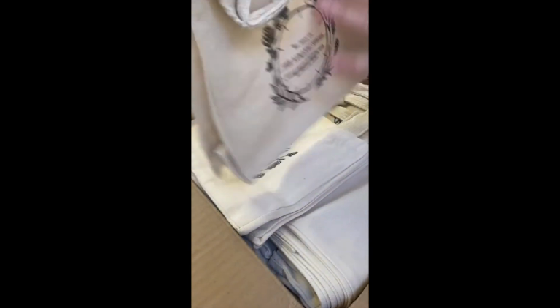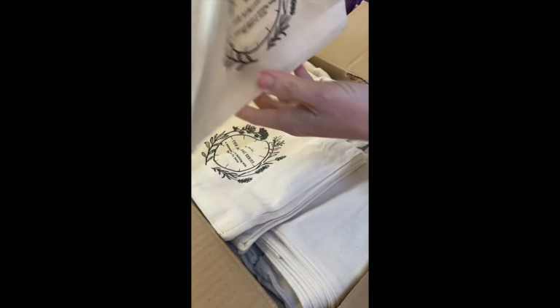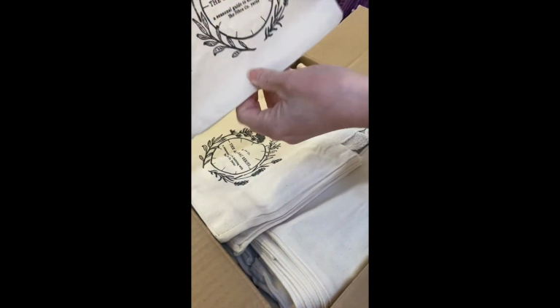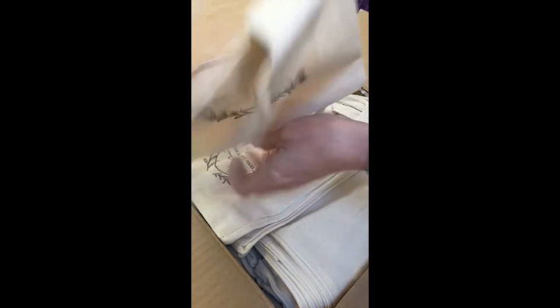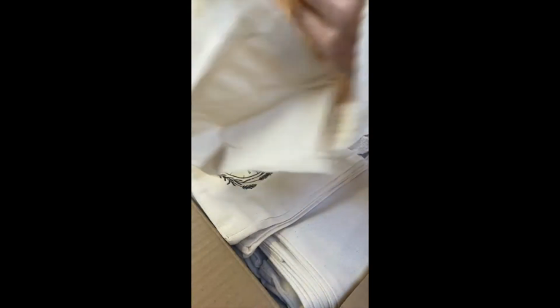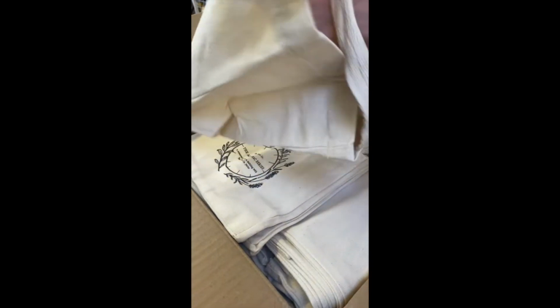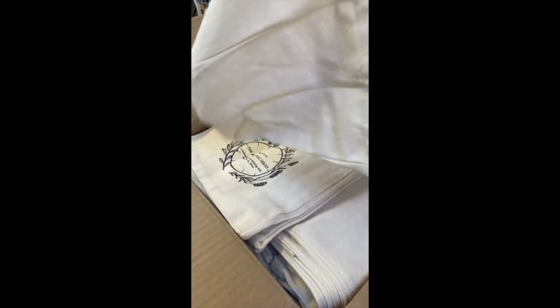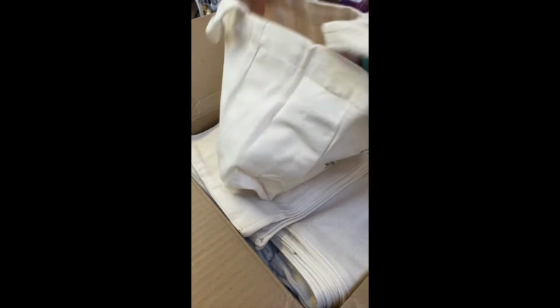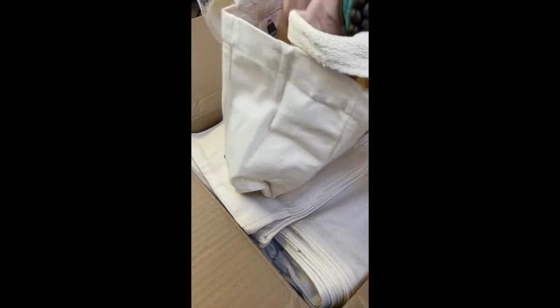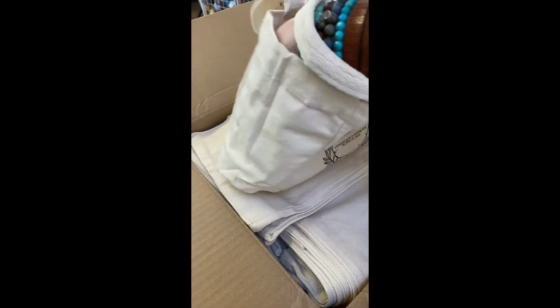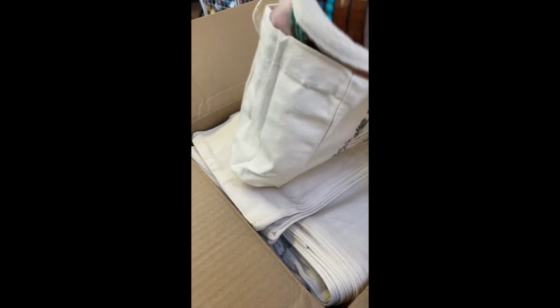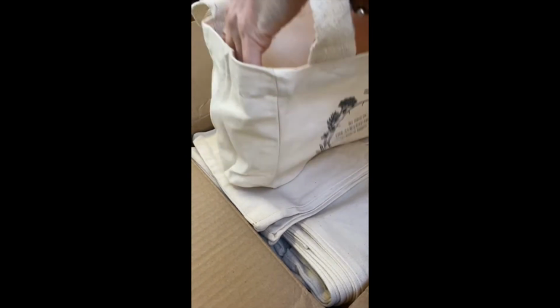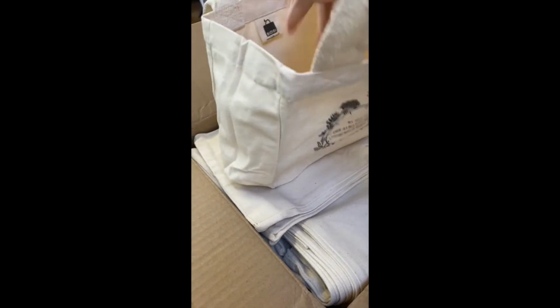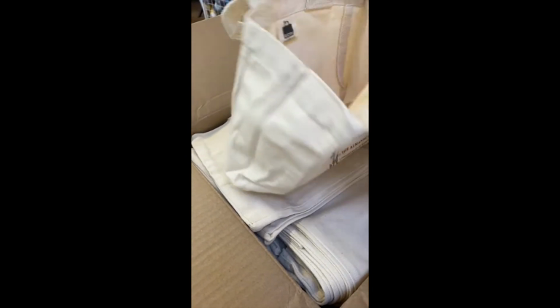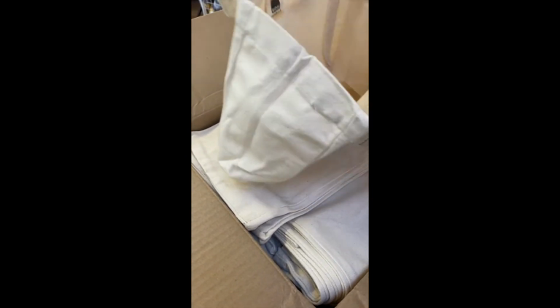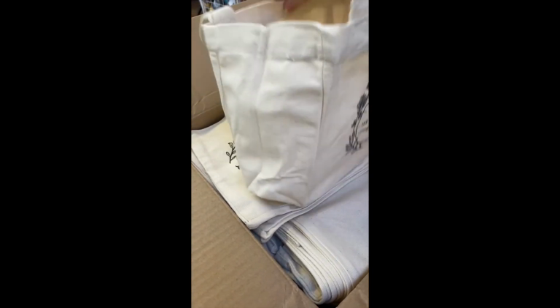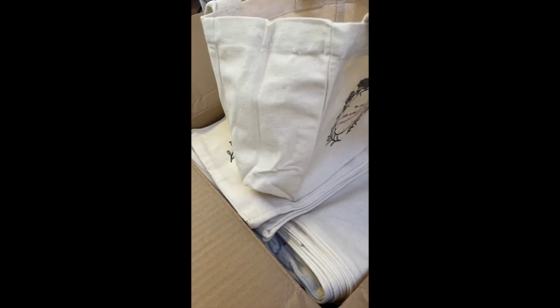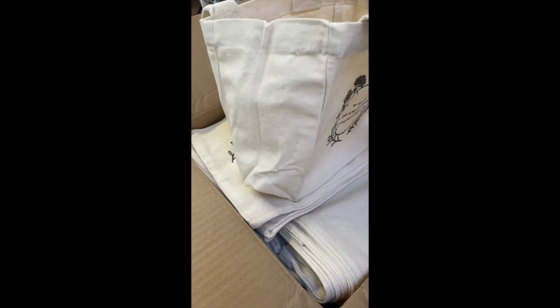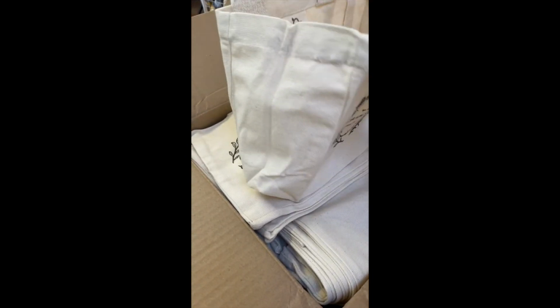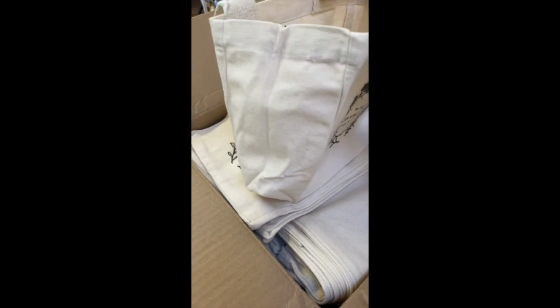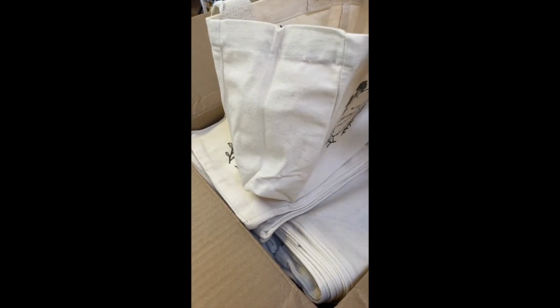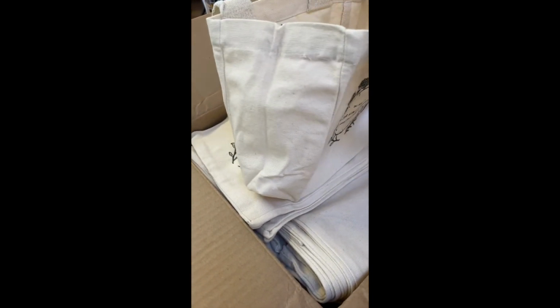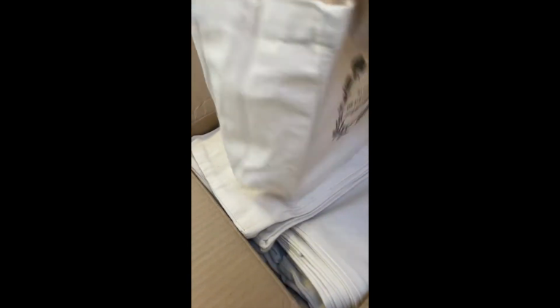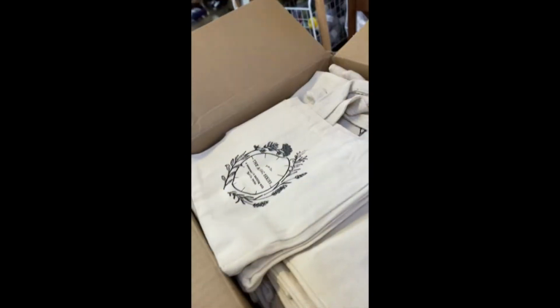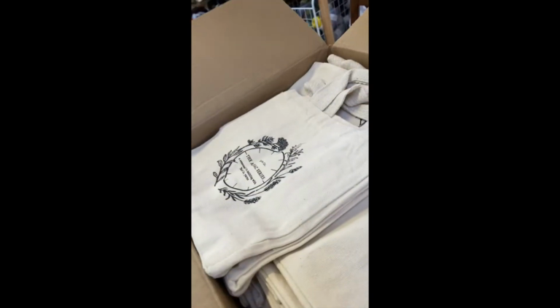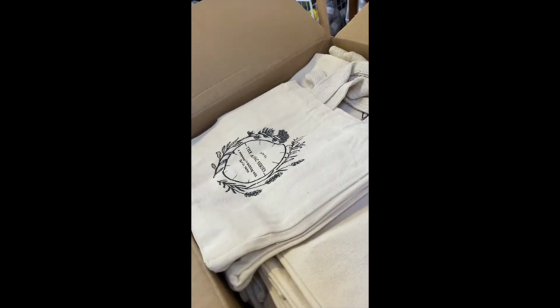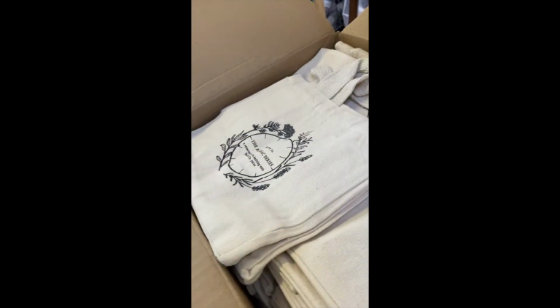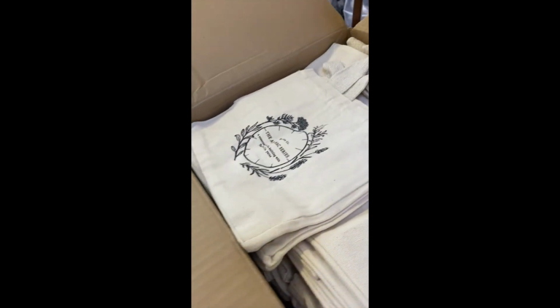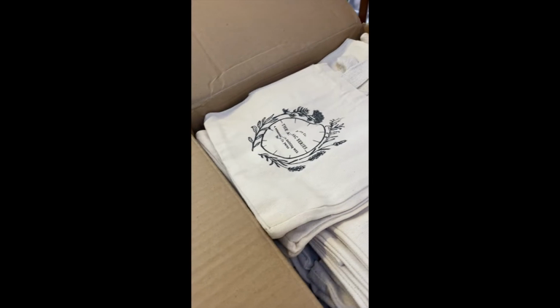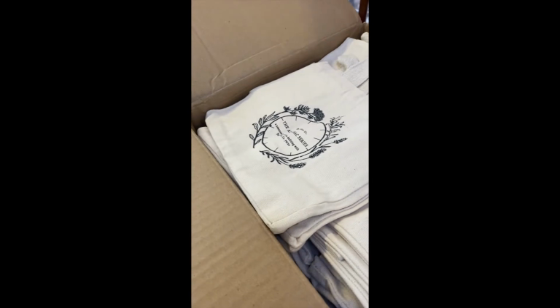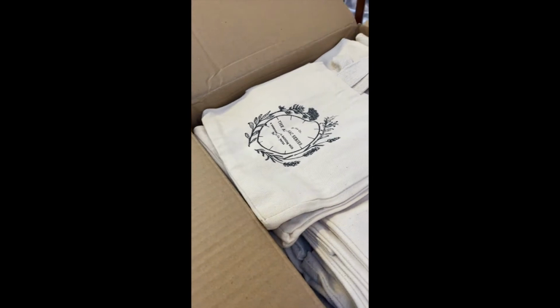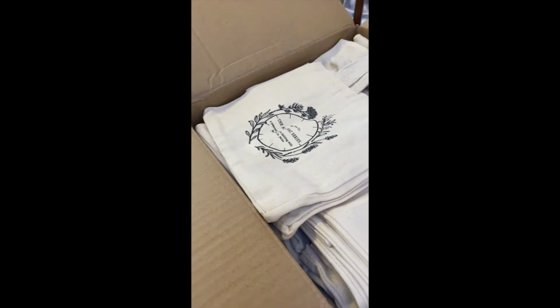These bags are really cute because they'll stand up on their own — nice shape! Good job. Cute, really pretty almanac series.